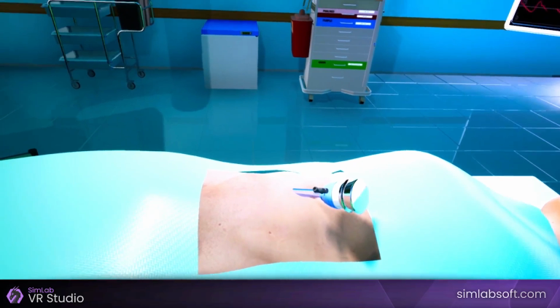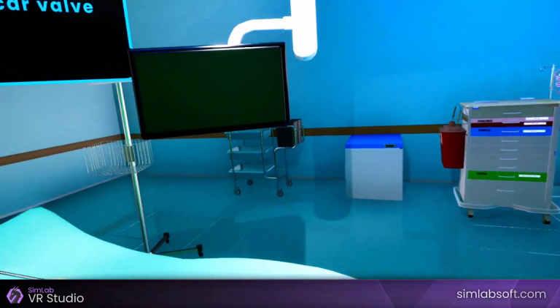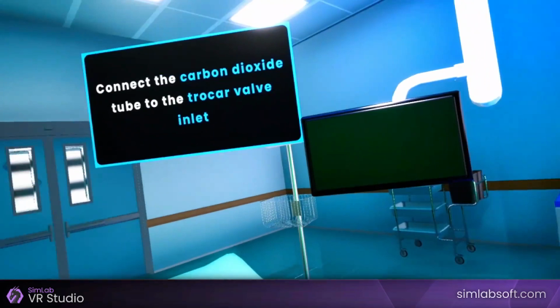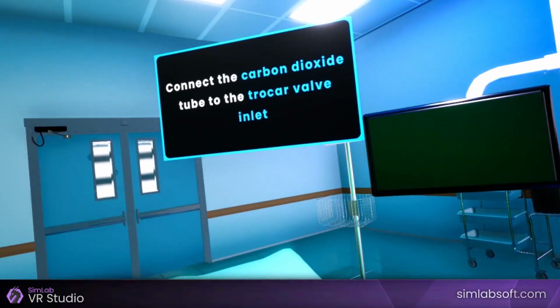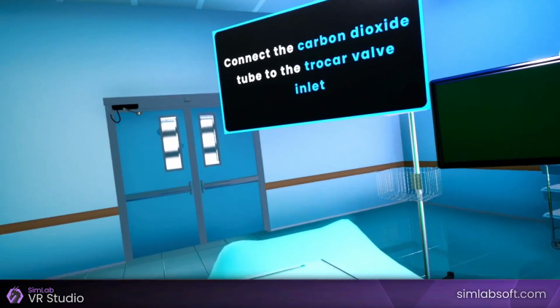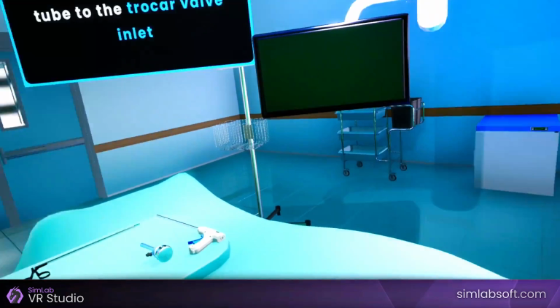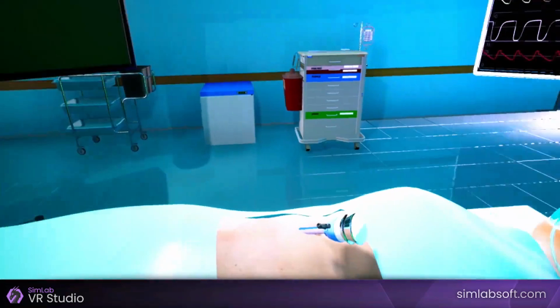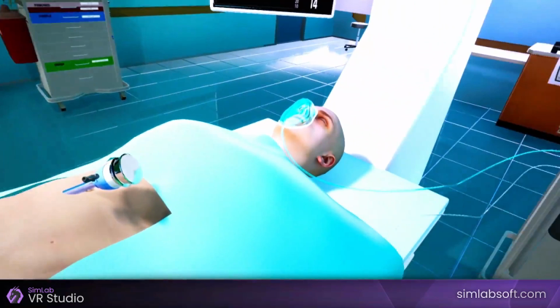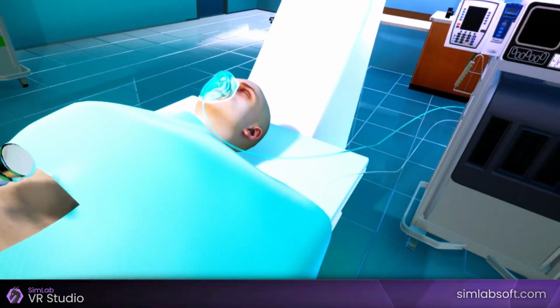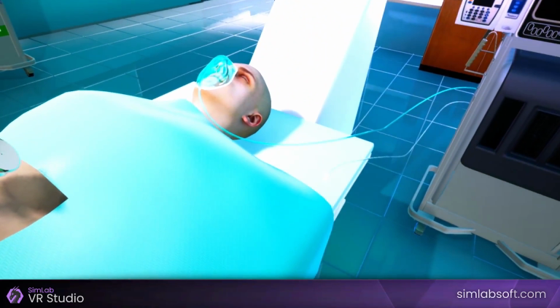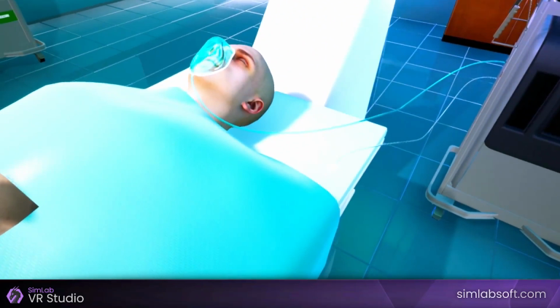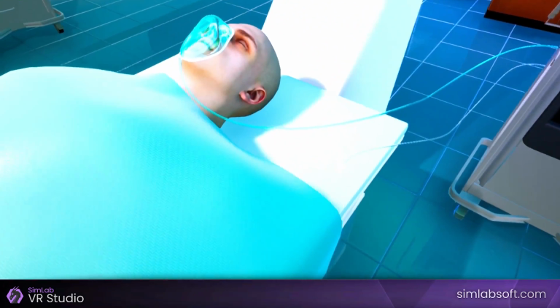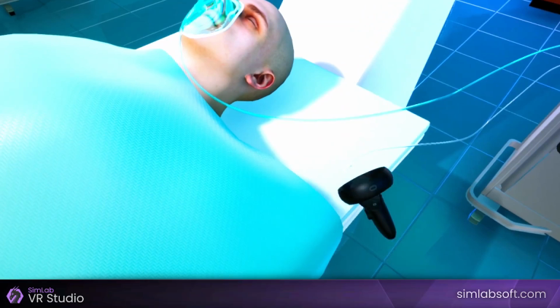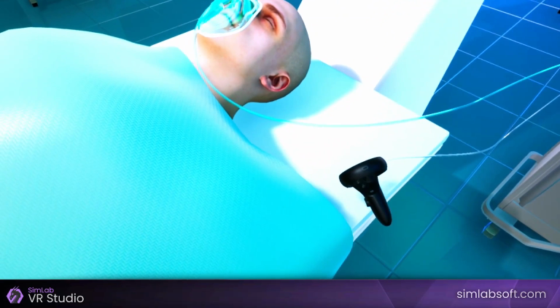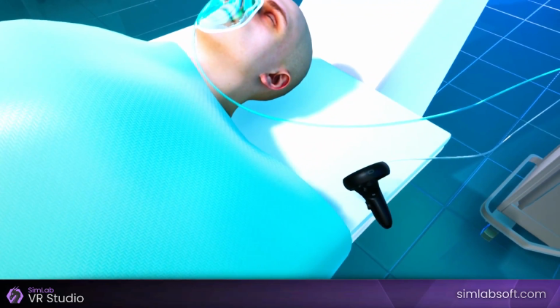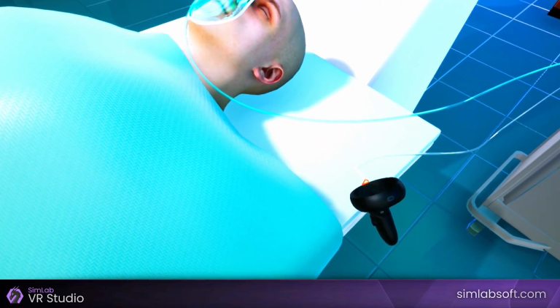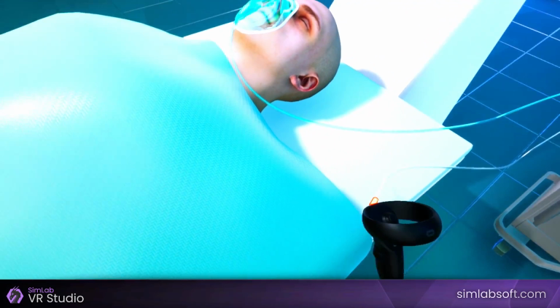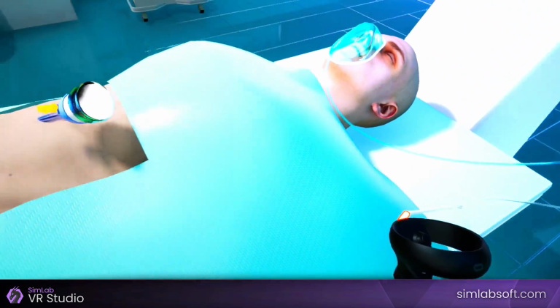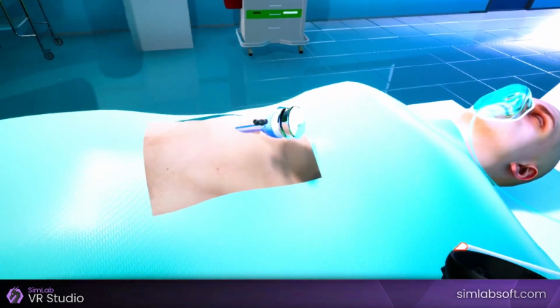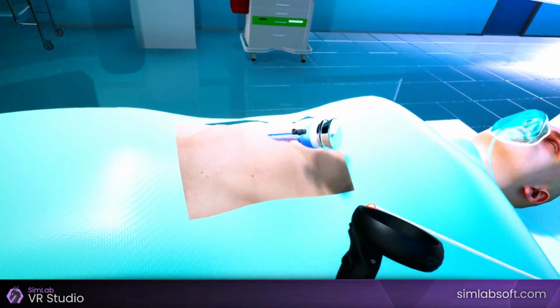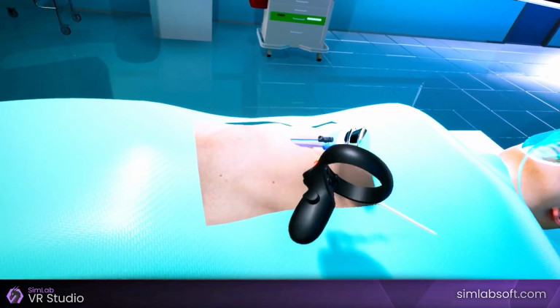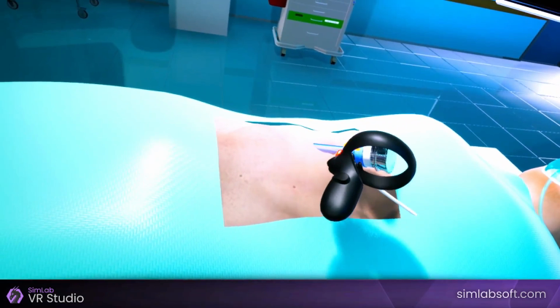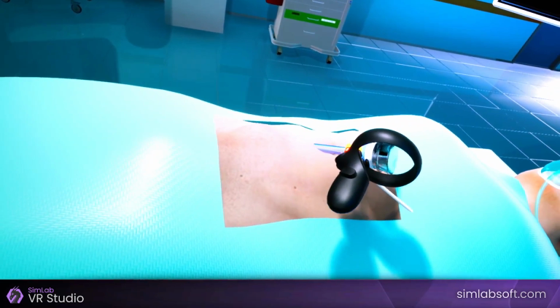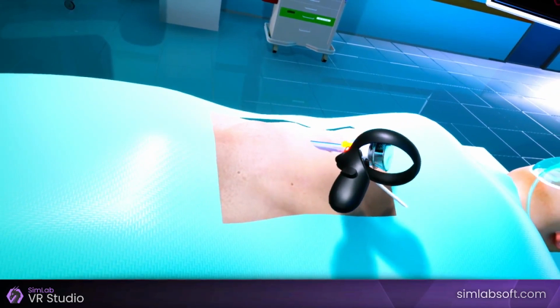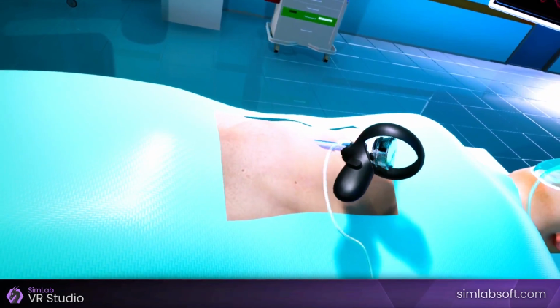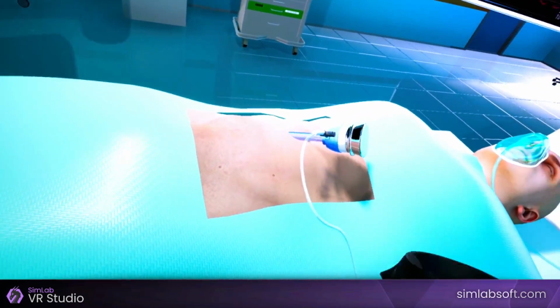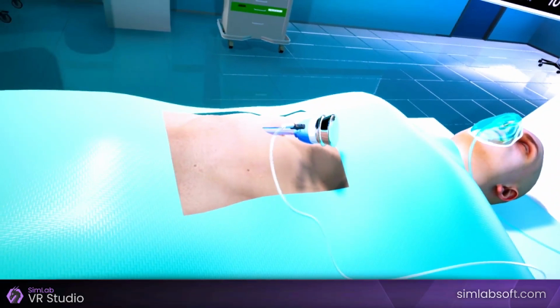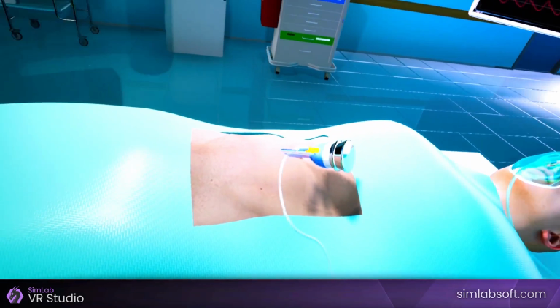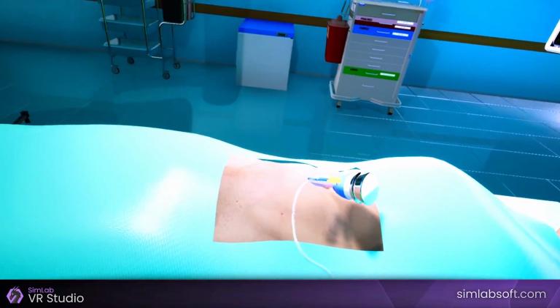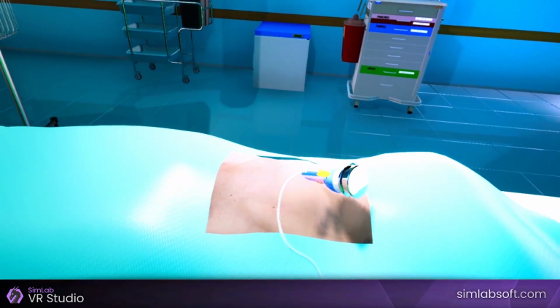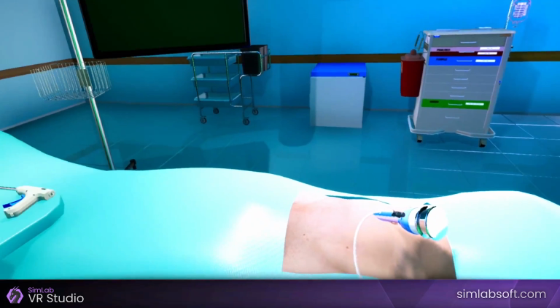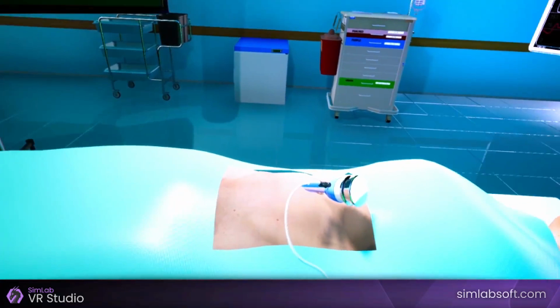Connect the carbon dioxide tube to the trocar valve inlet. Open the valve and notice the abdomen inflating.